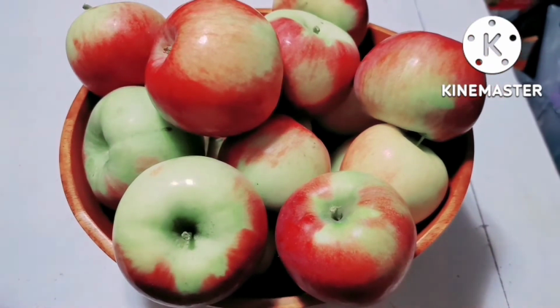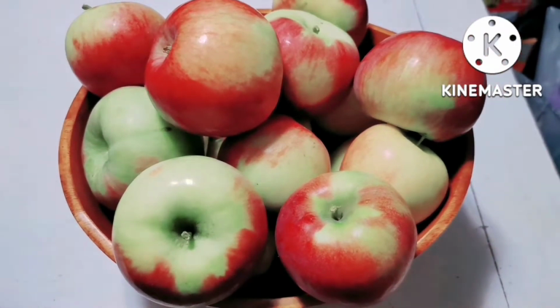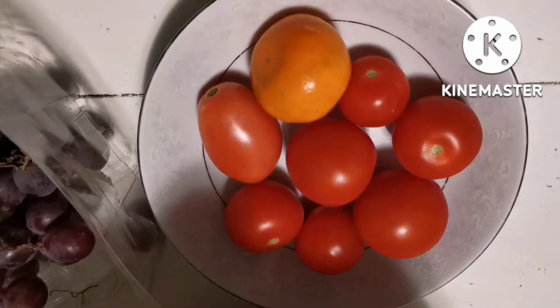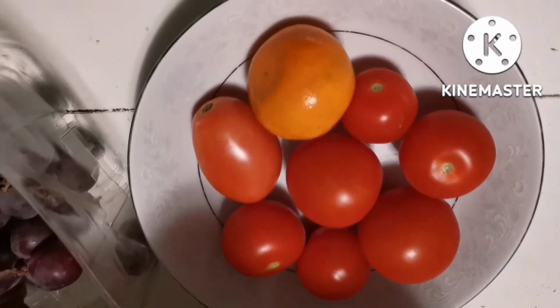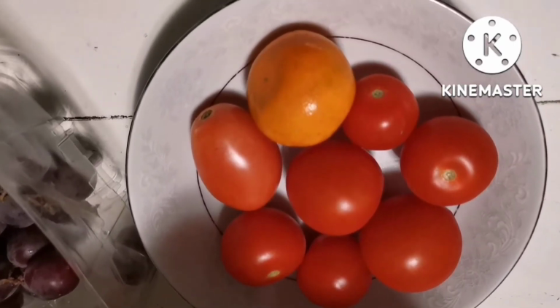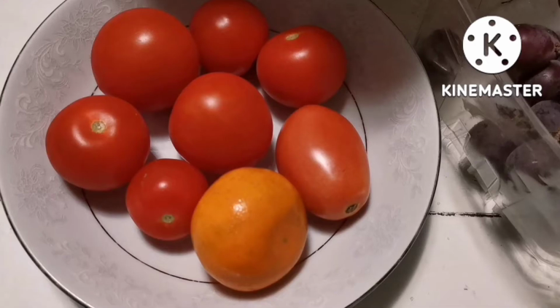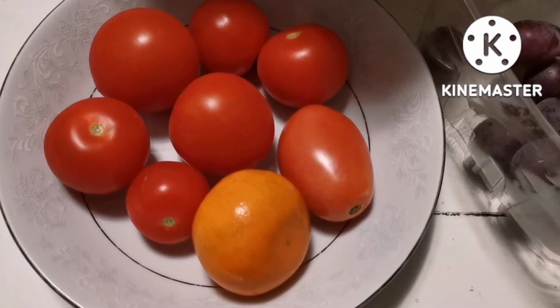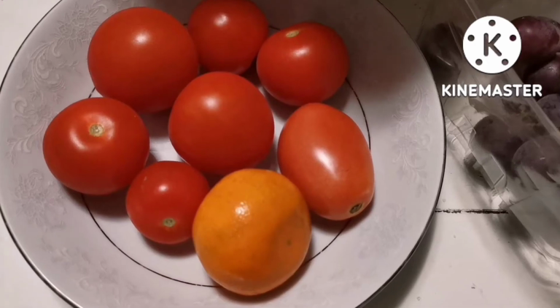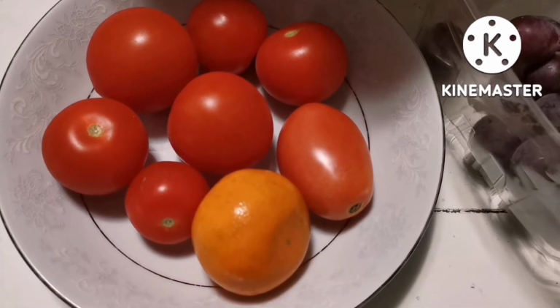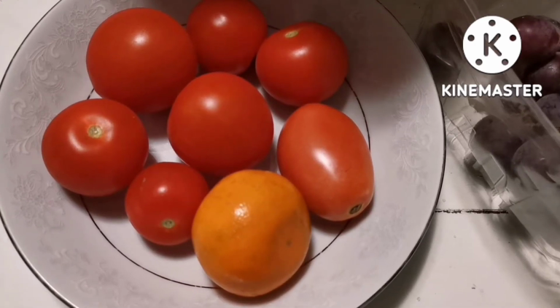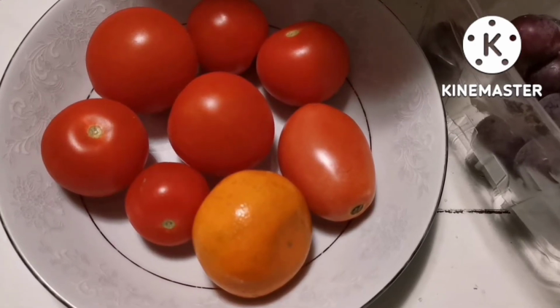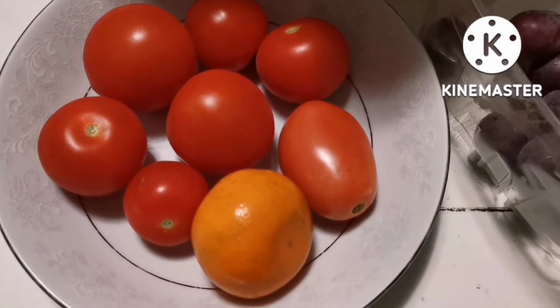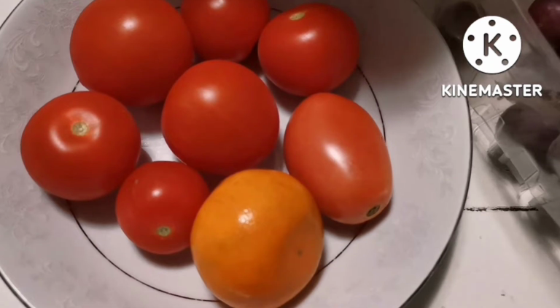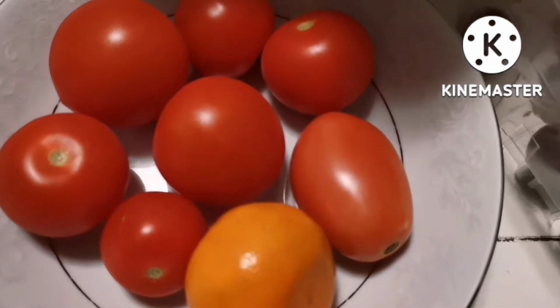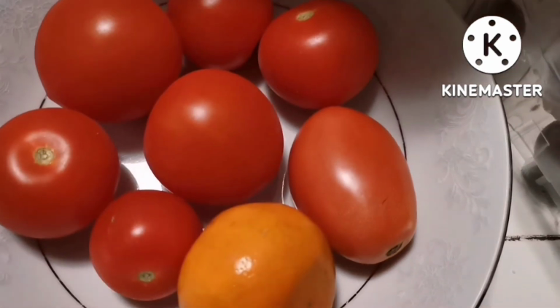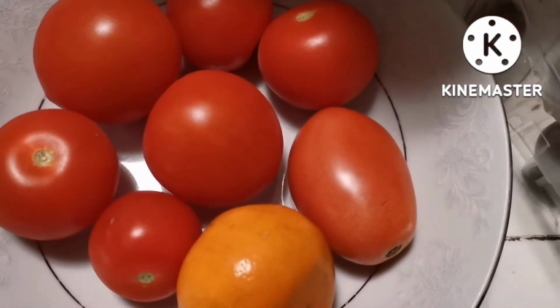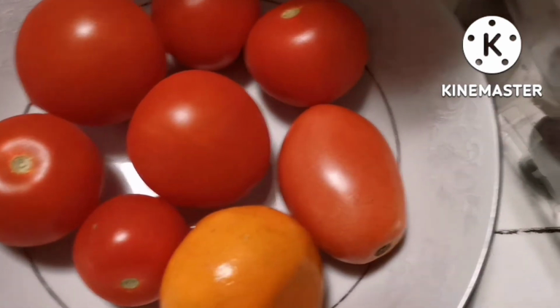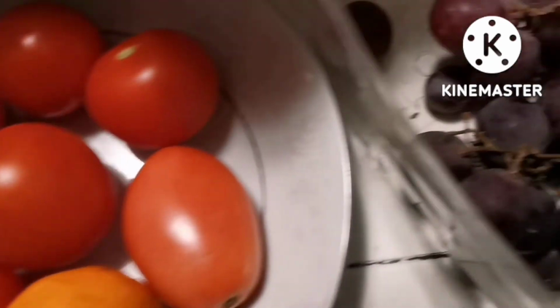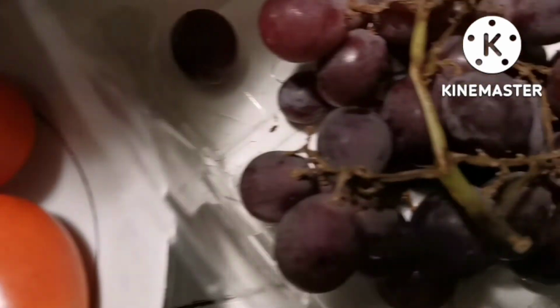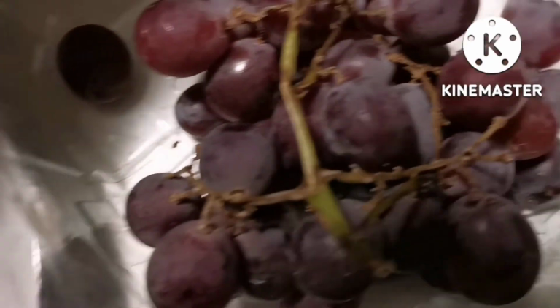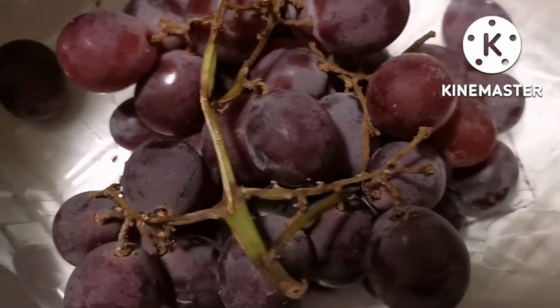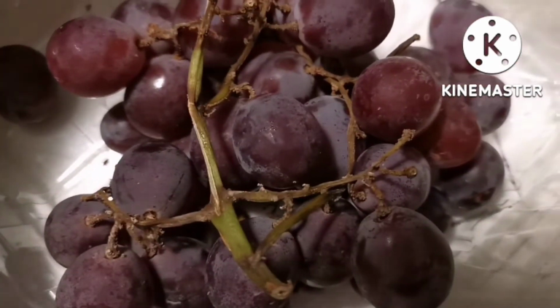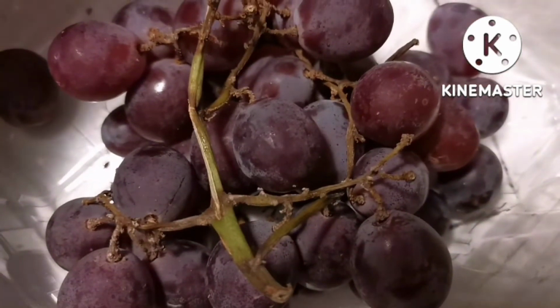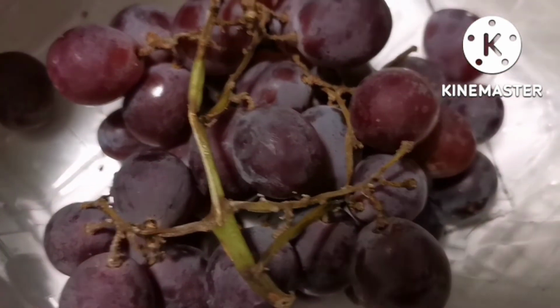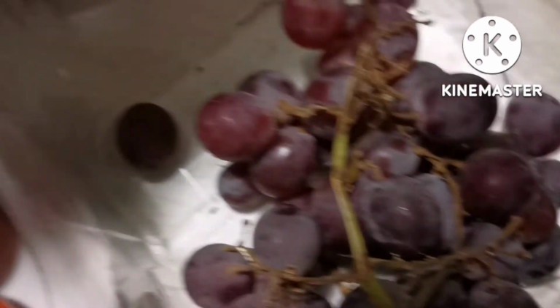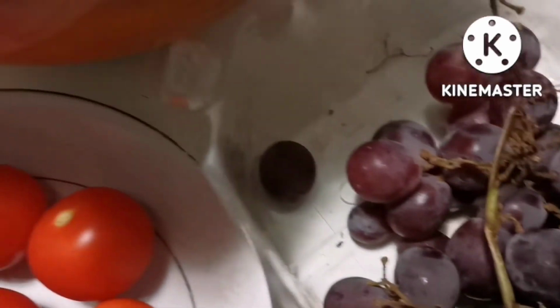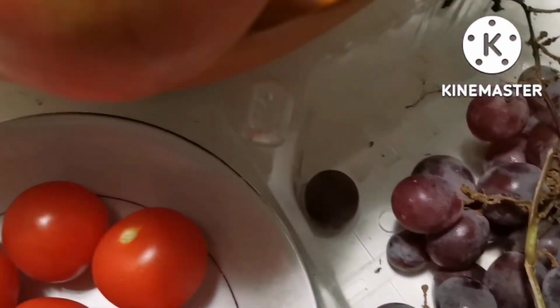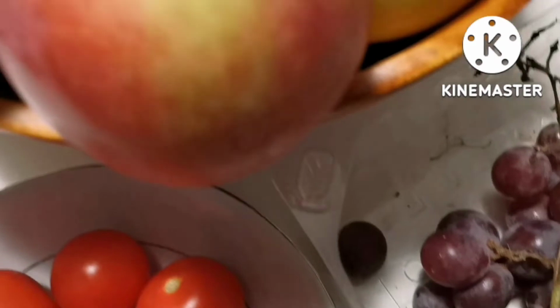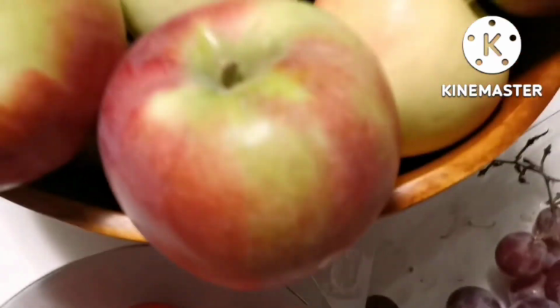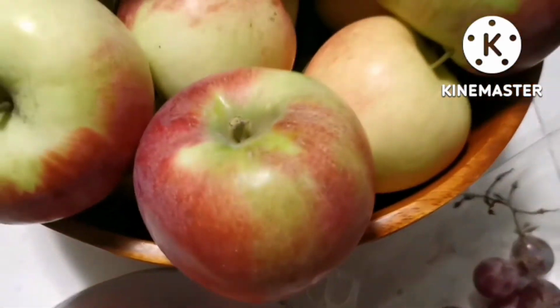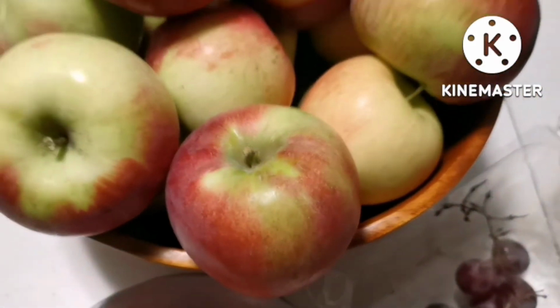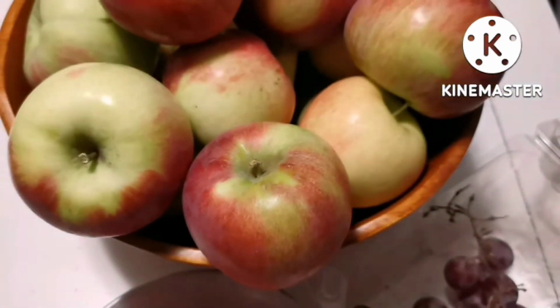At itong kamatis naman dito sa backyard. So, malapit na pong matapos ang backyard summer gardening.